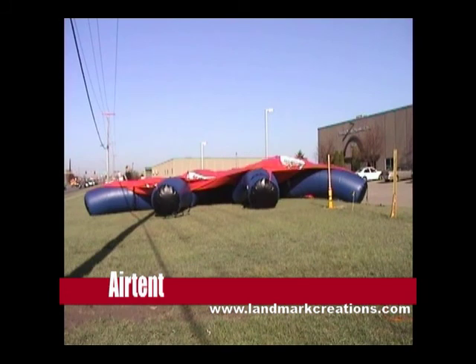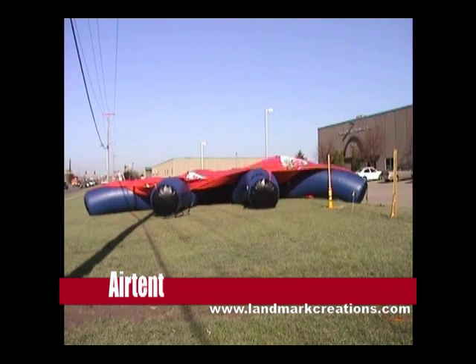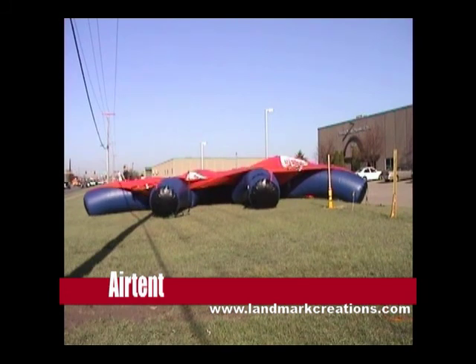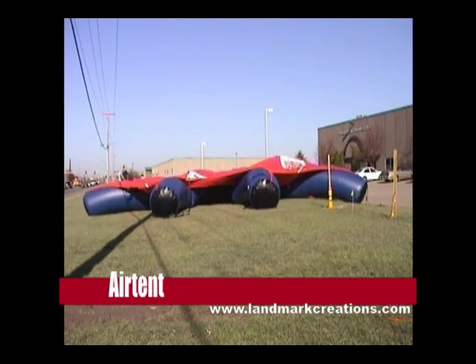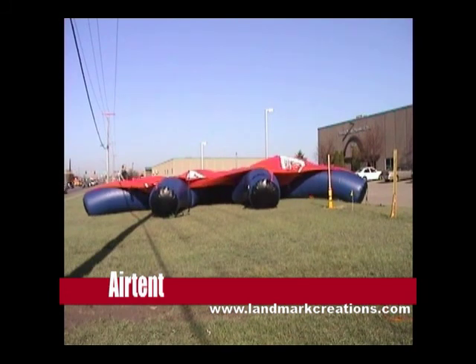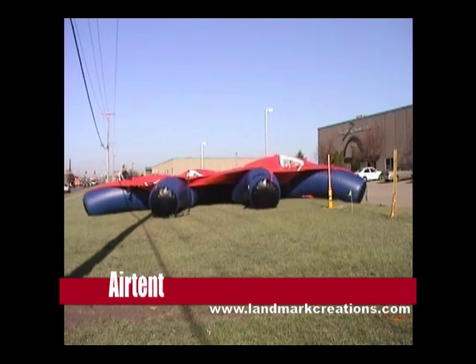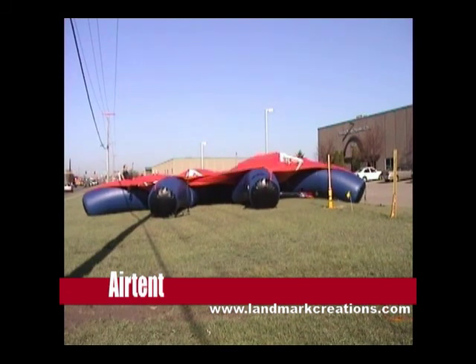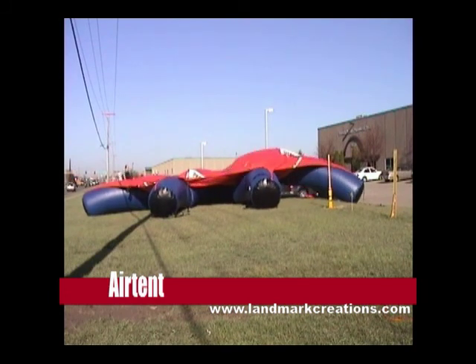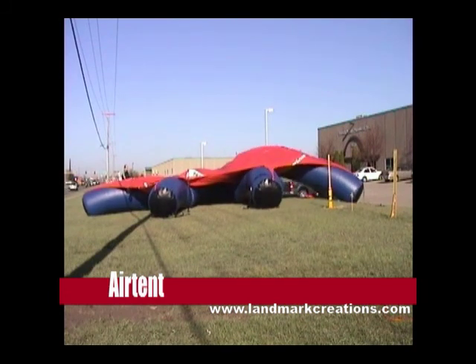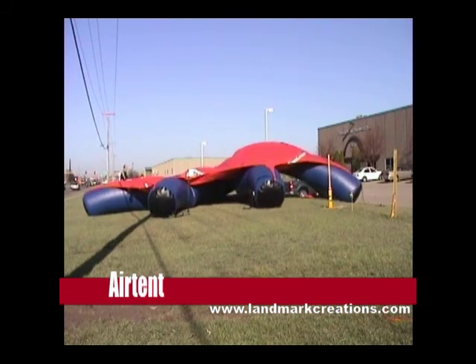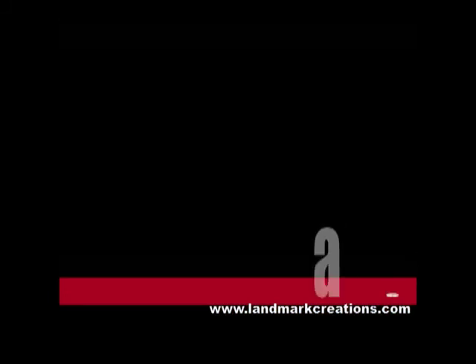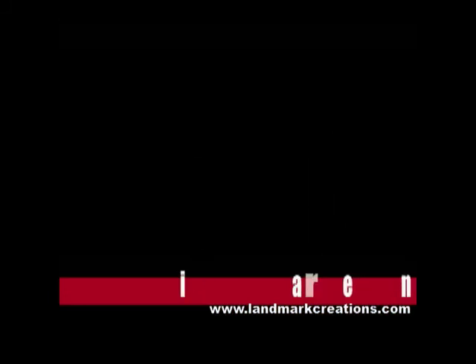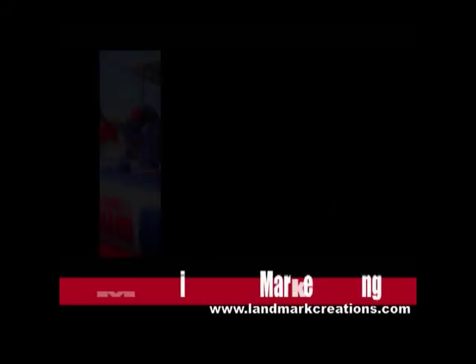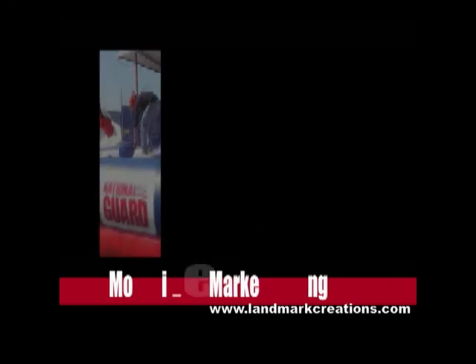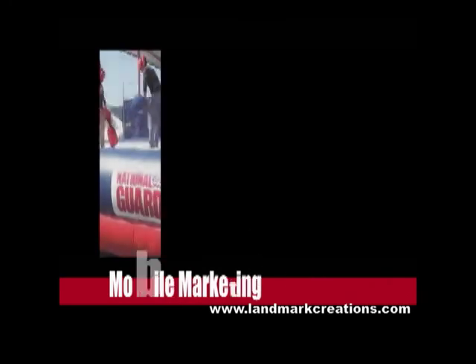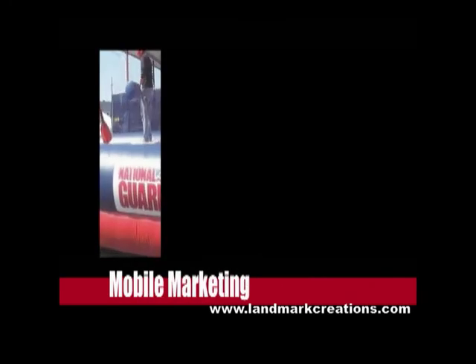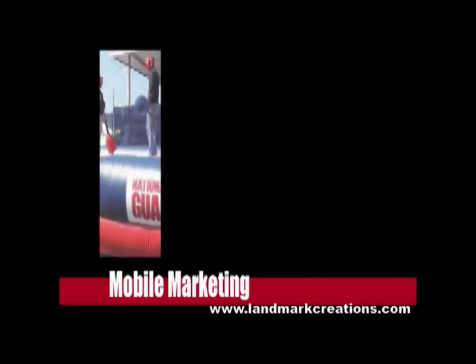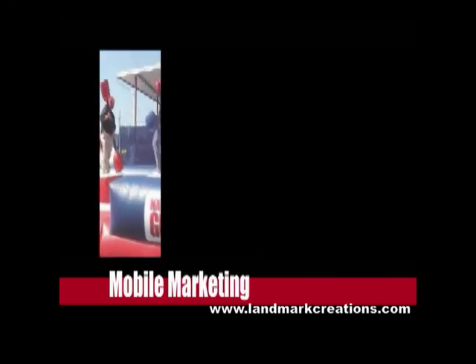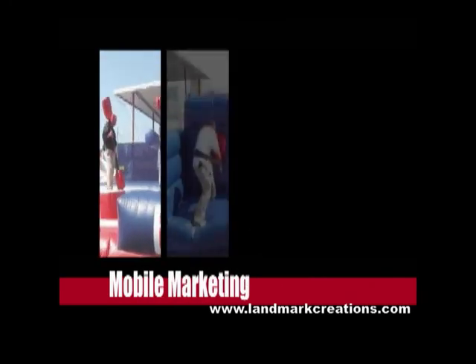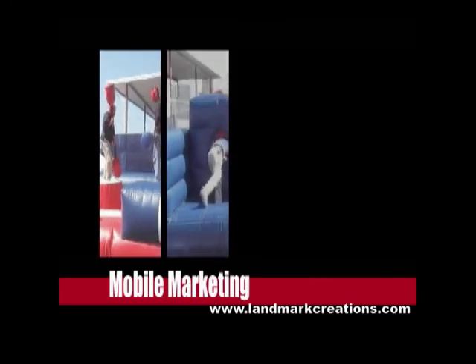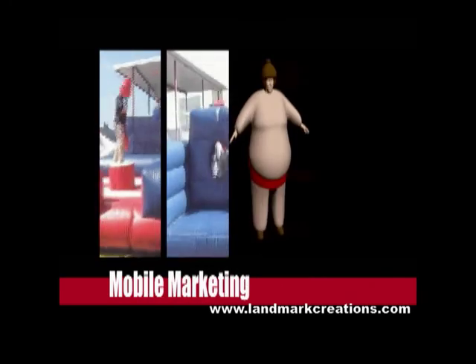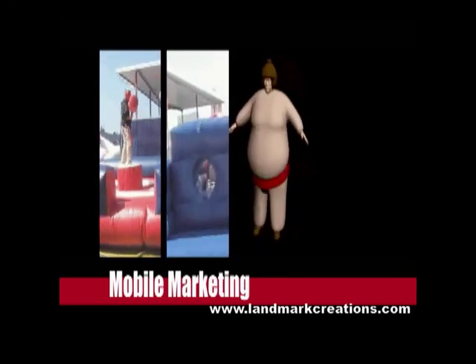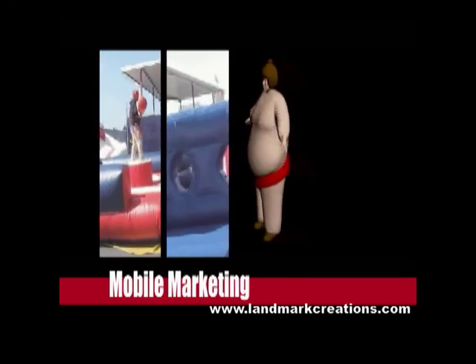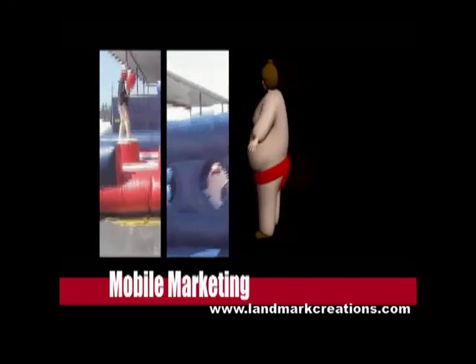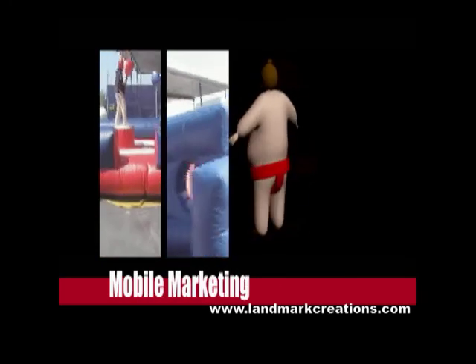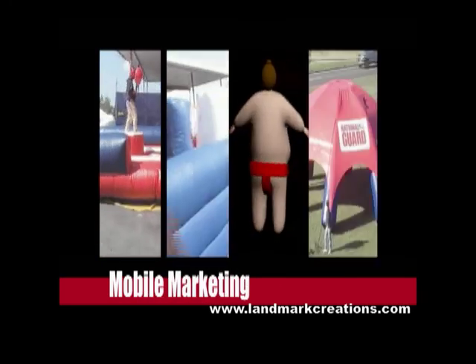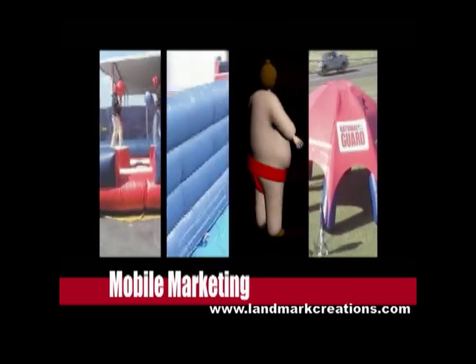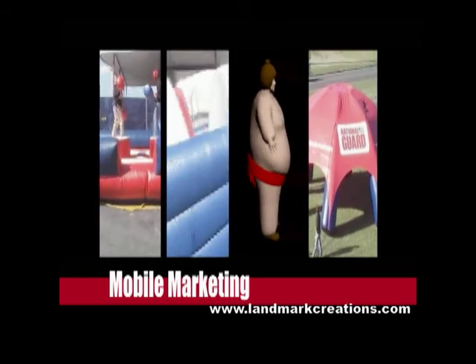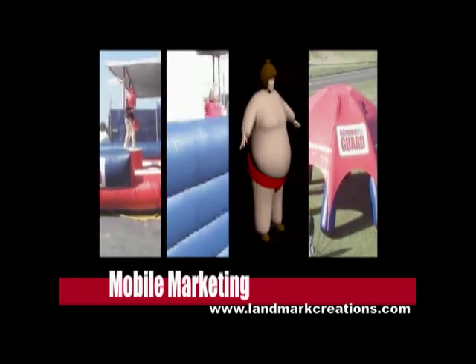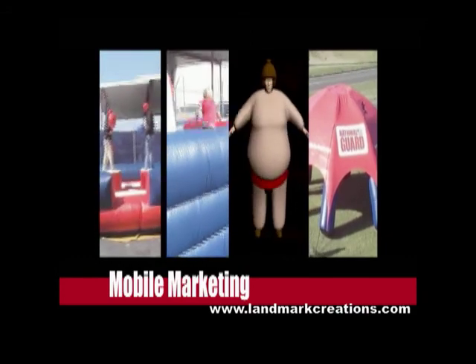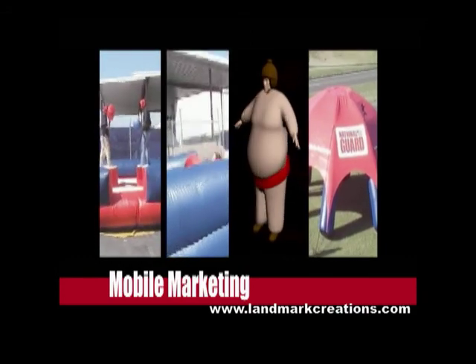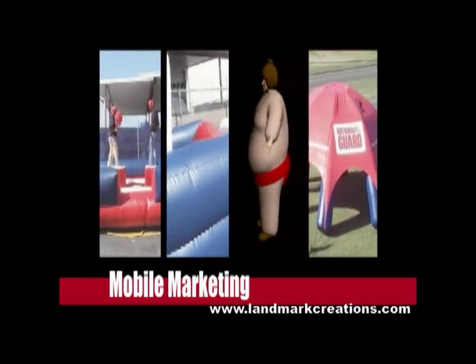With its red, white, and blue color scheme, your inflatable mobile marketing package offers great visibility and can be seen from long distances. Plus, the activity in and around the games will also help to pique curiosity.